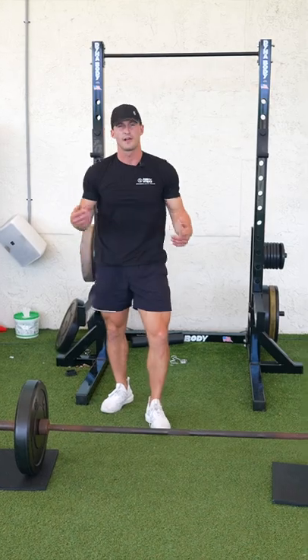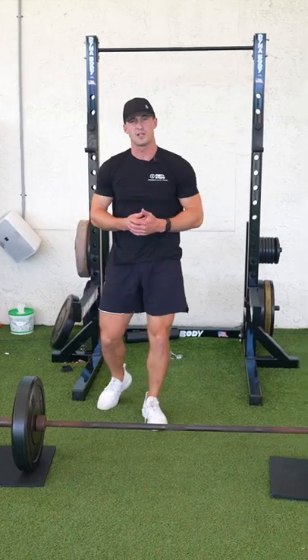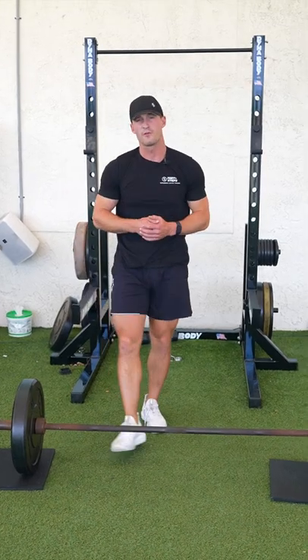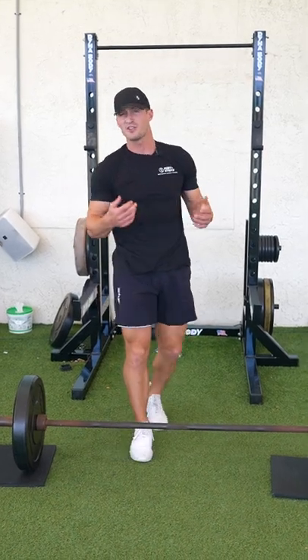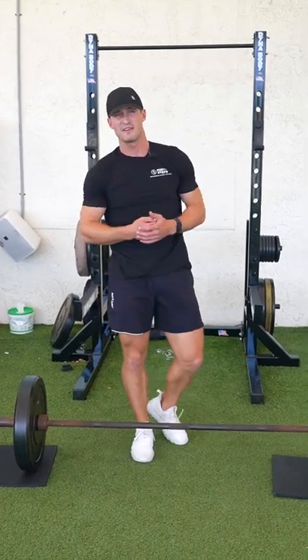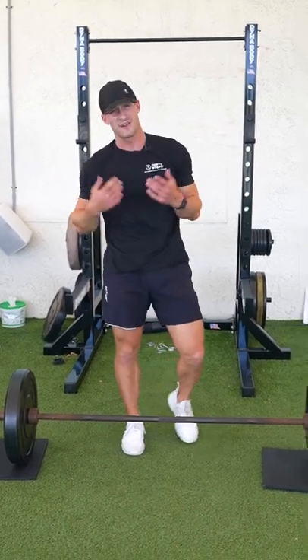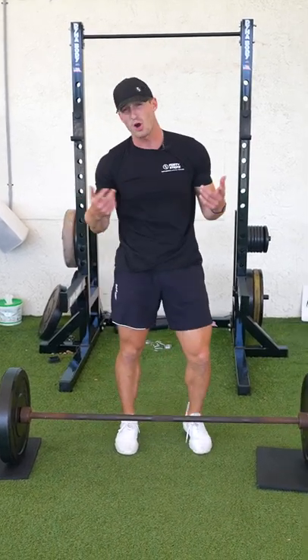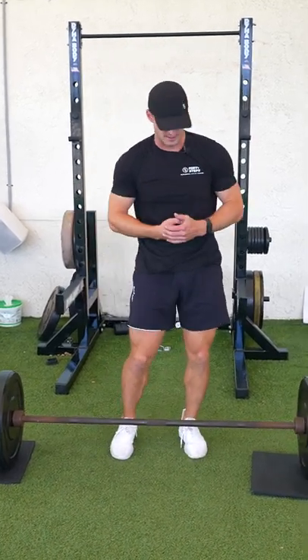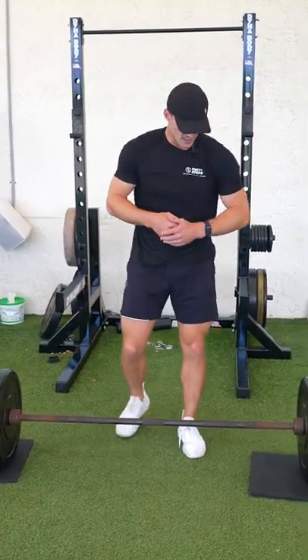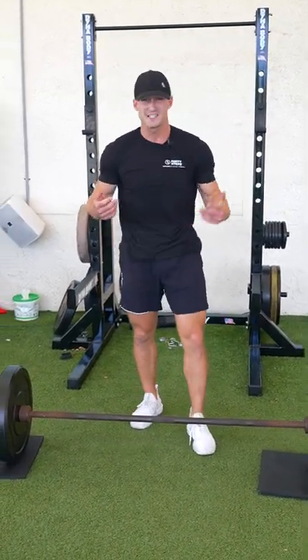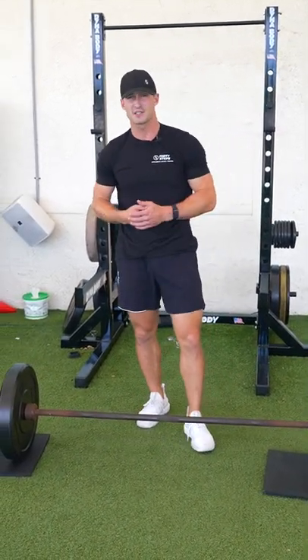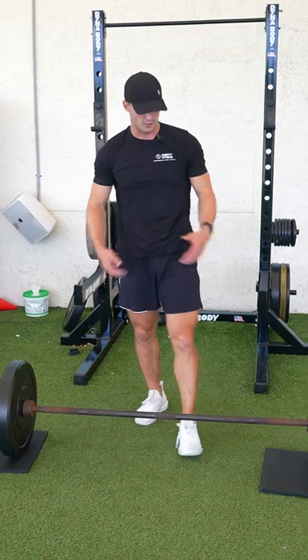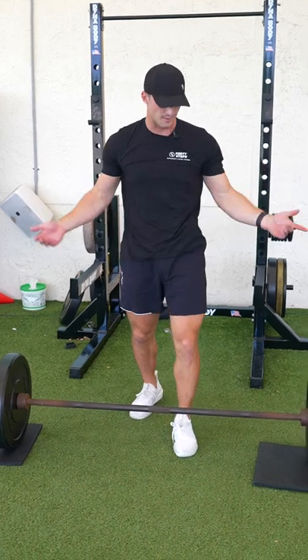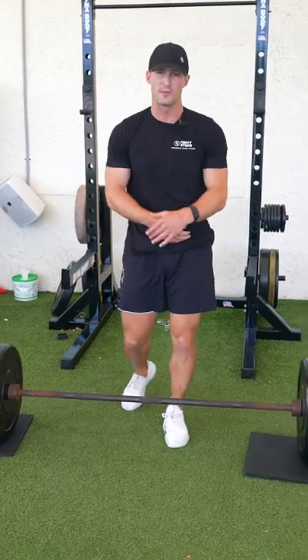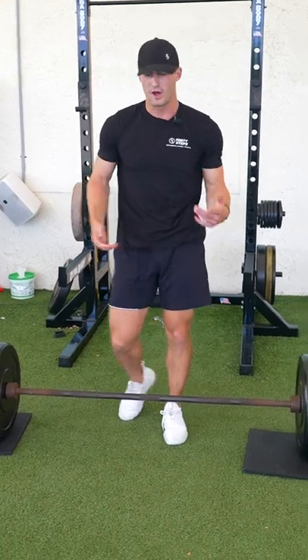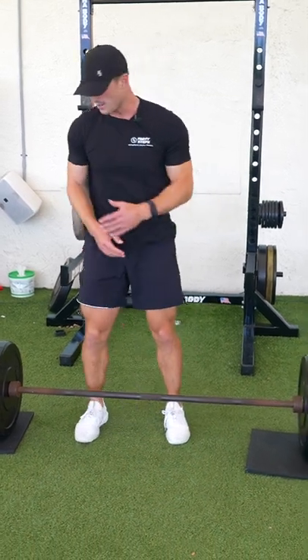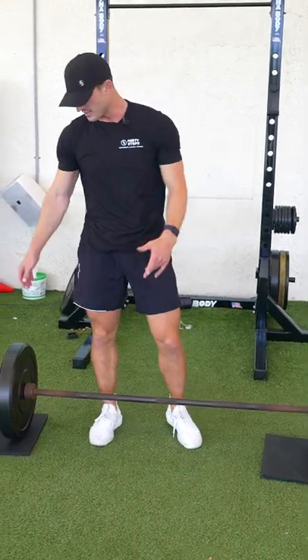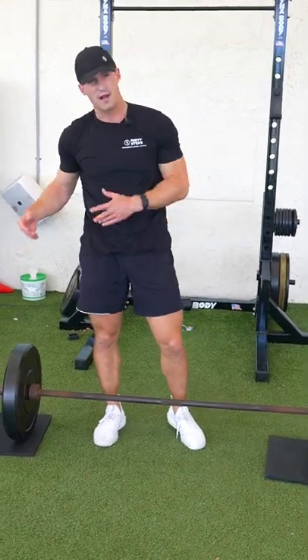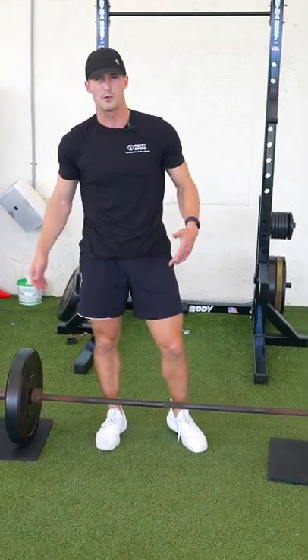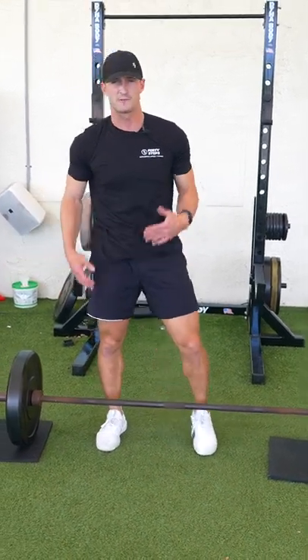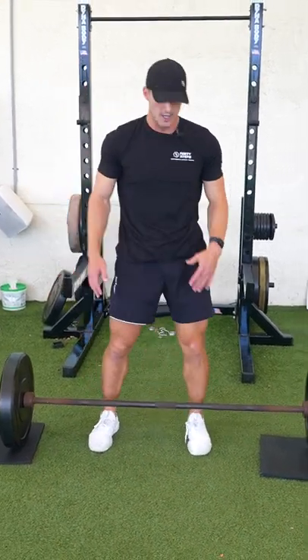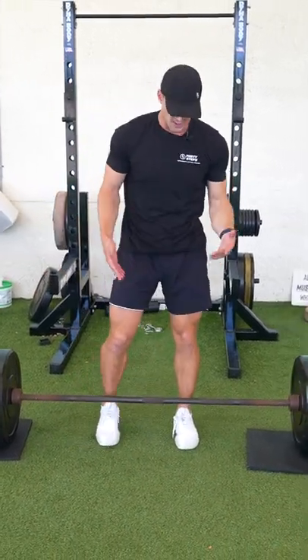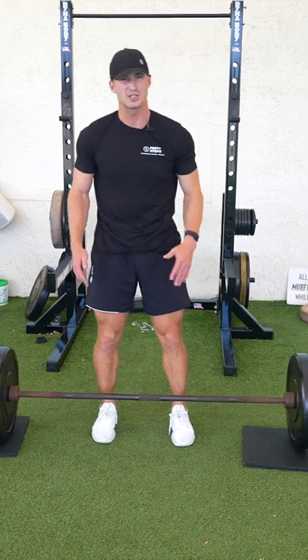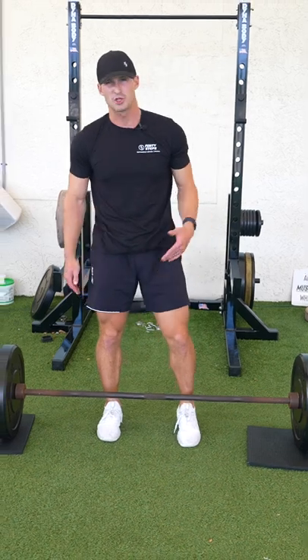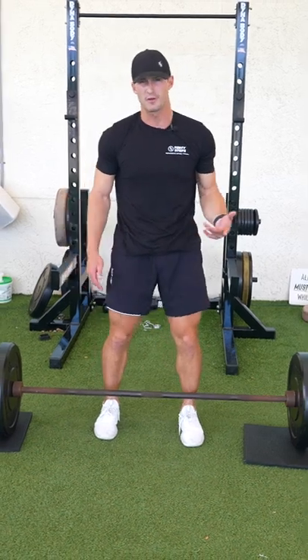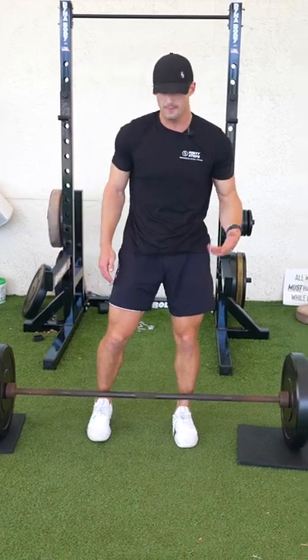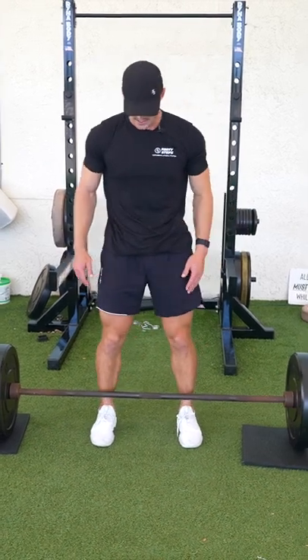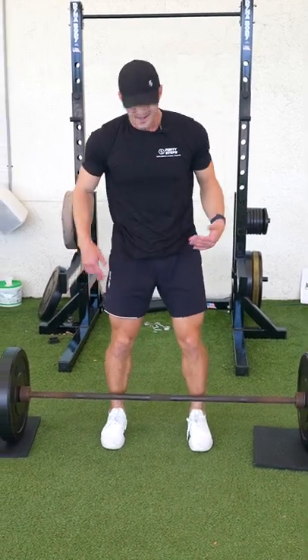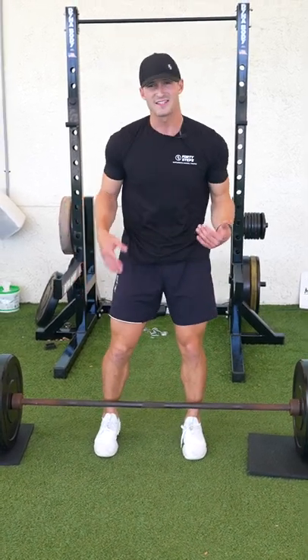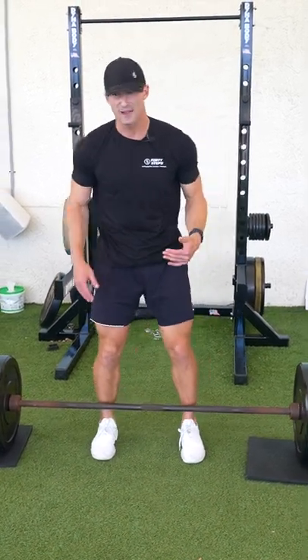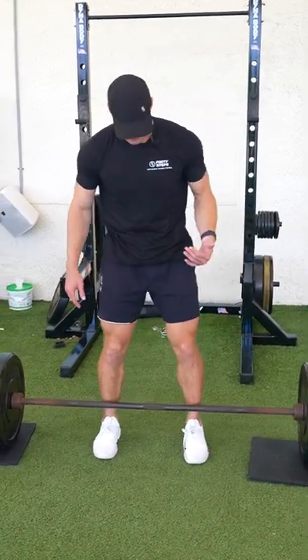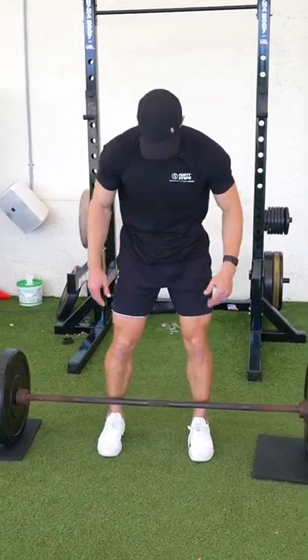Alright guys, so today we're going over the conventional barbell deadlift. For this exercise you're gonna want to set up a barbell on the ground, whatever way works best for you. Your feet should be just about shoulder width apart and hands locked out as we start this movement.